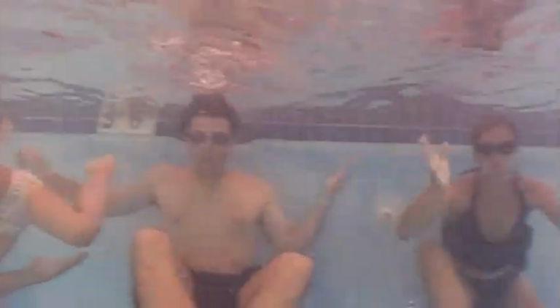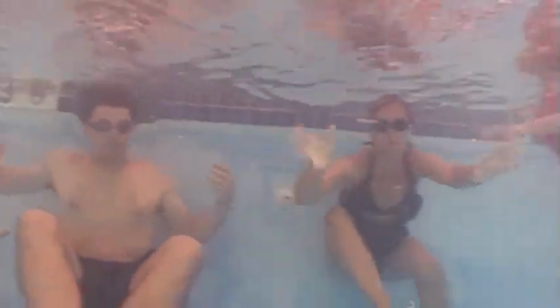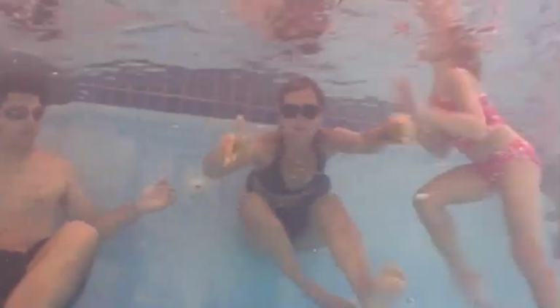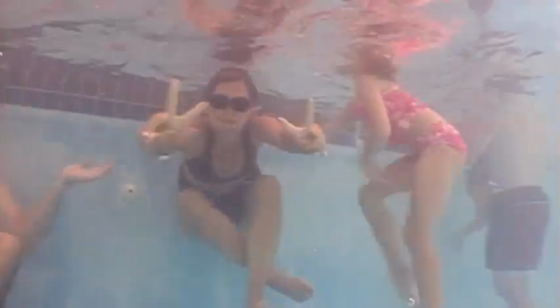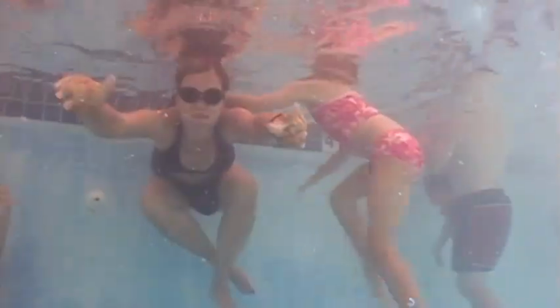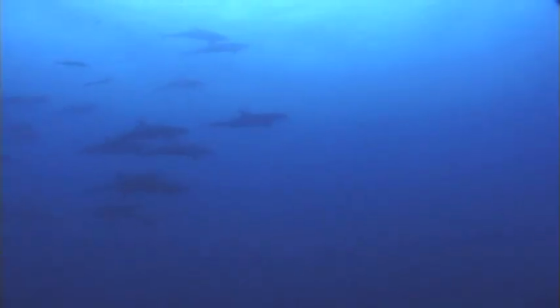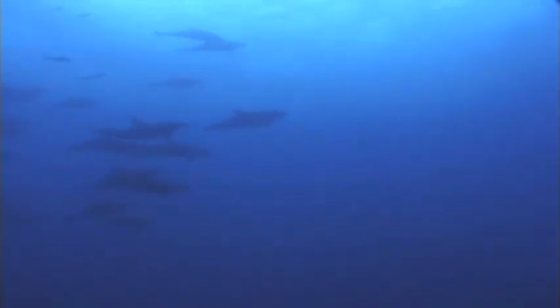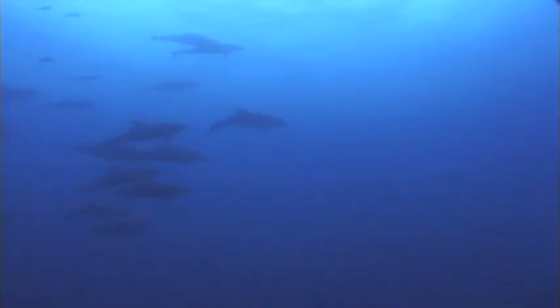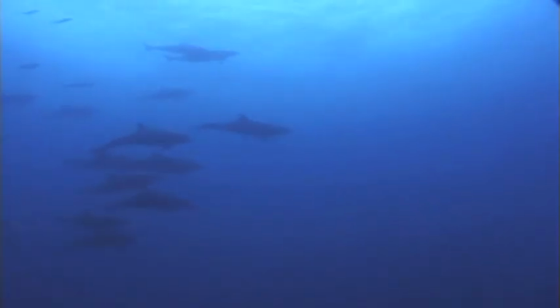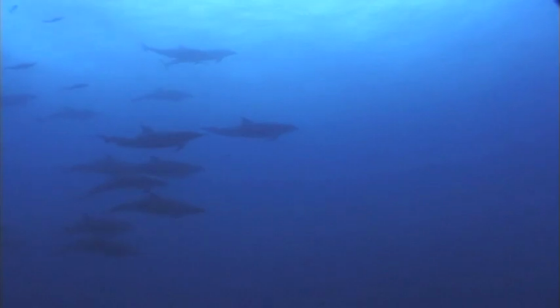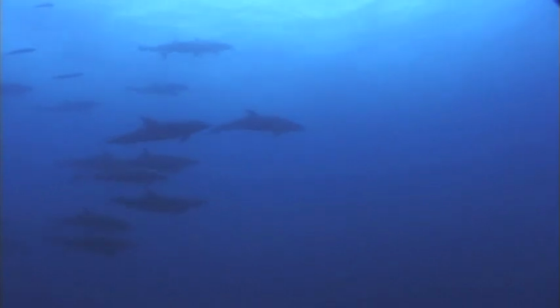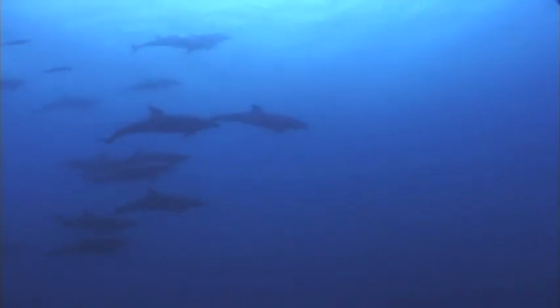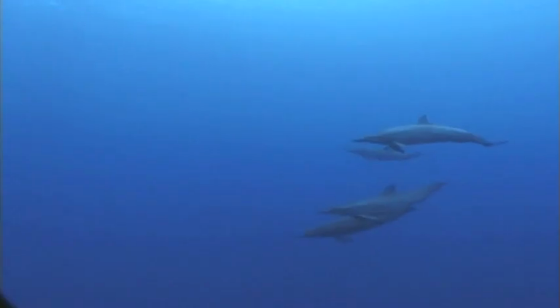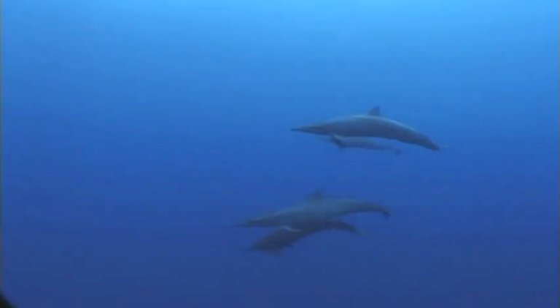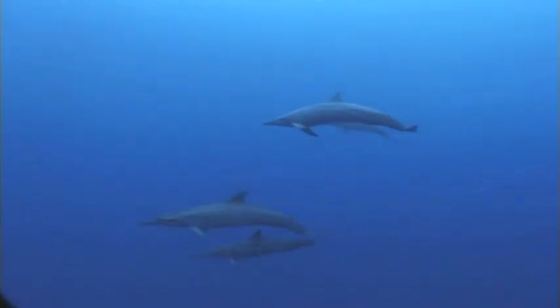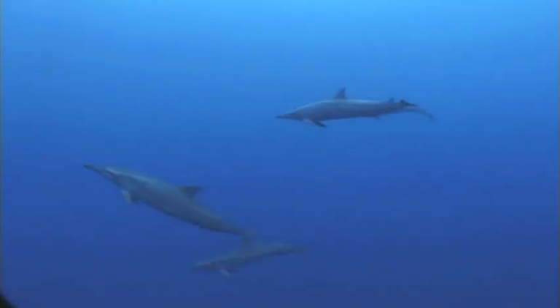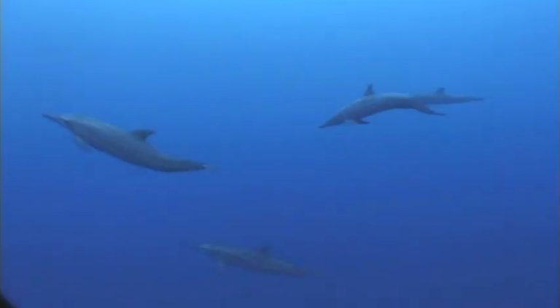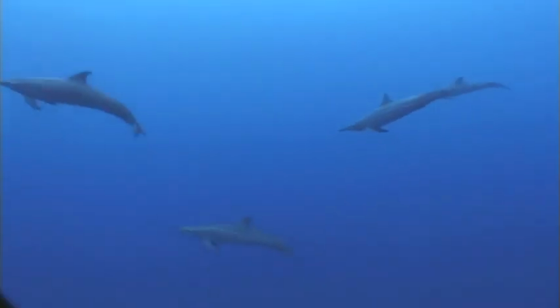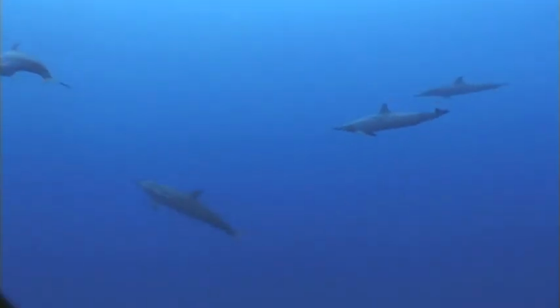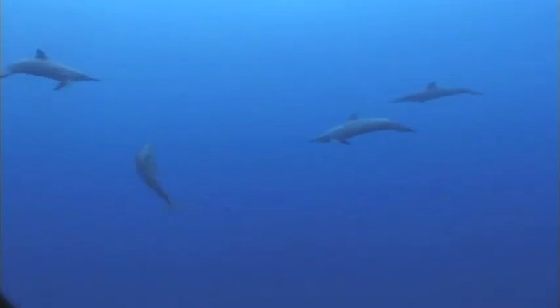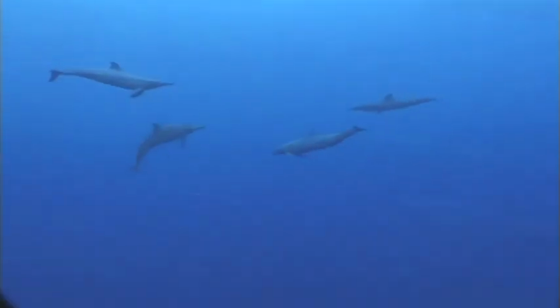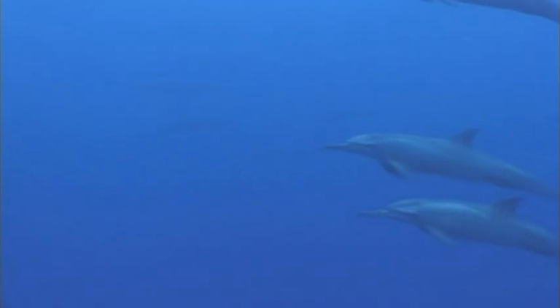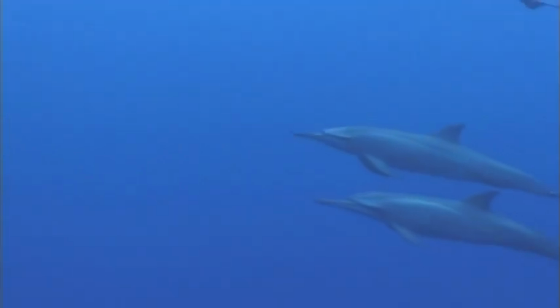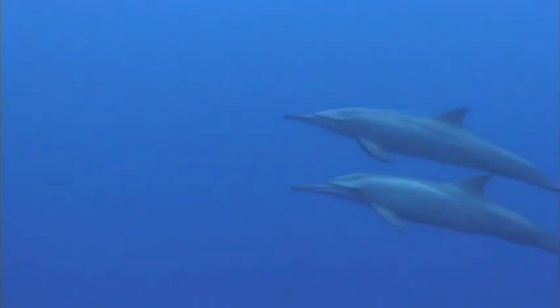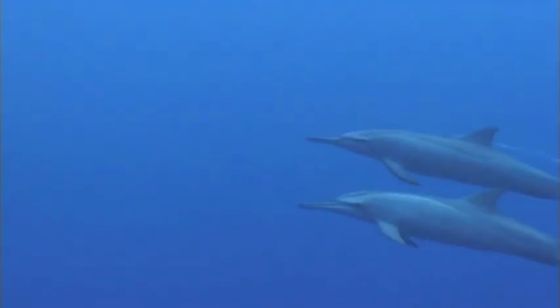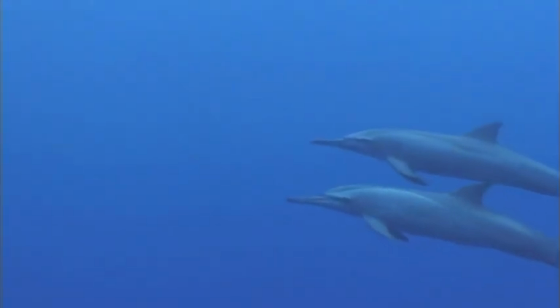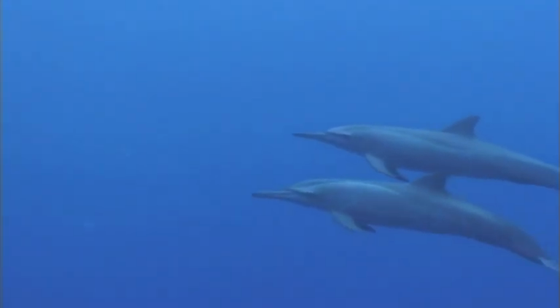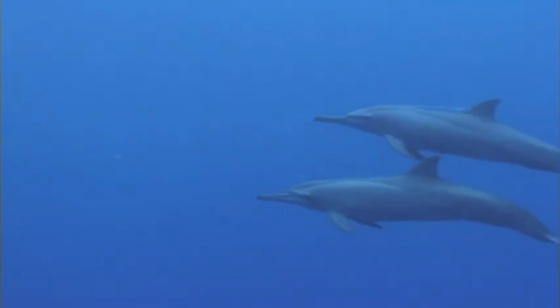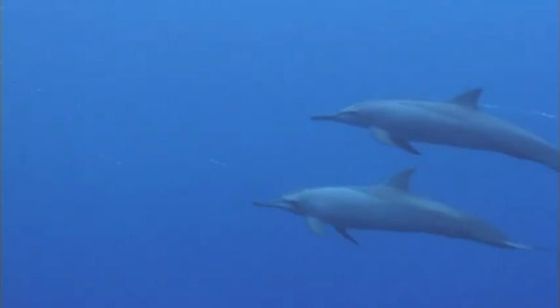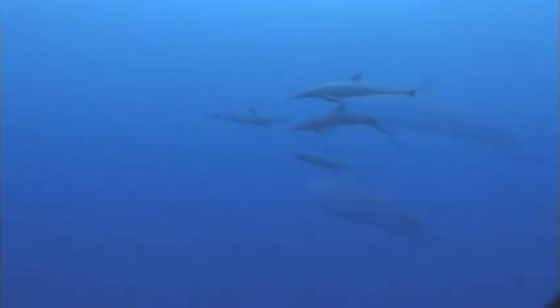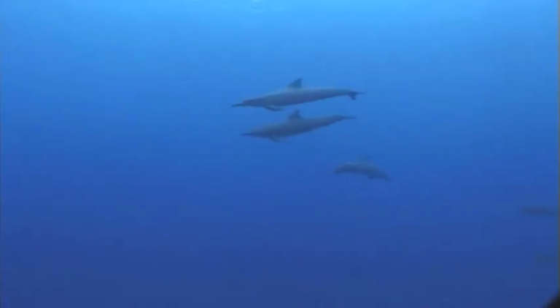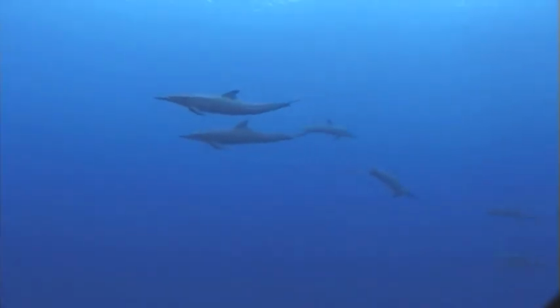Just like you have a family, dolphins travel together in pods. A pod is a dolphin family. They are marine mammals, which means mammals that live in the sea.